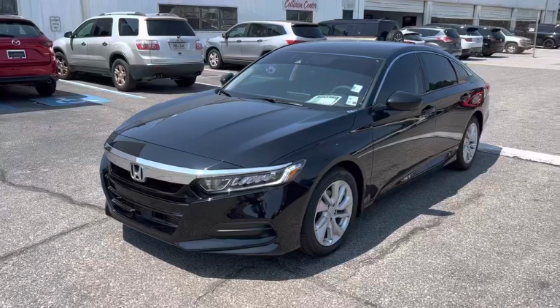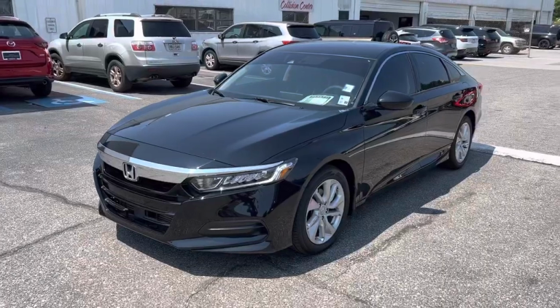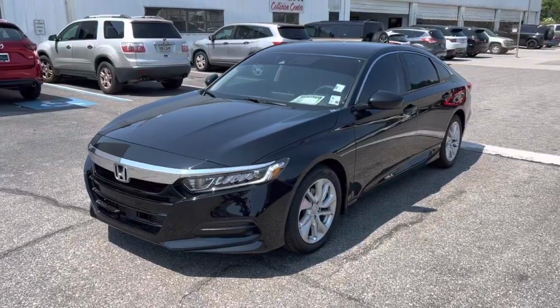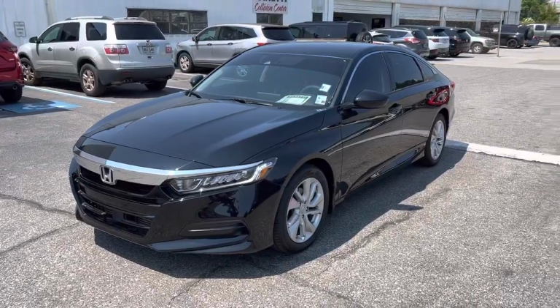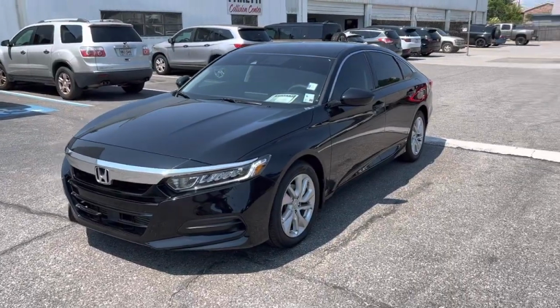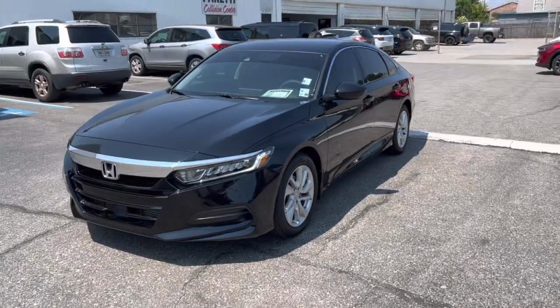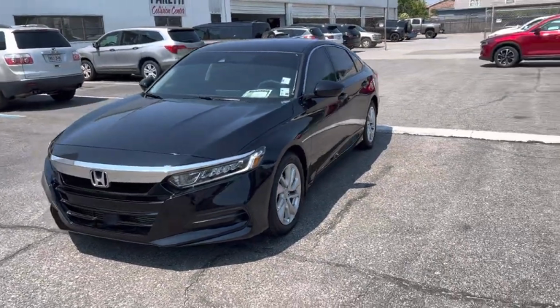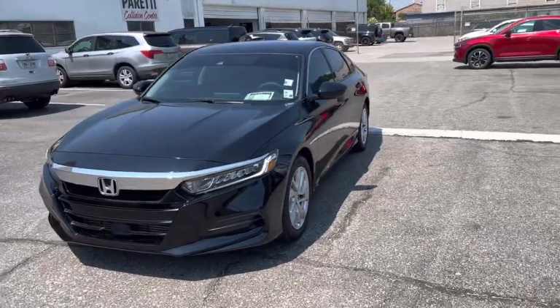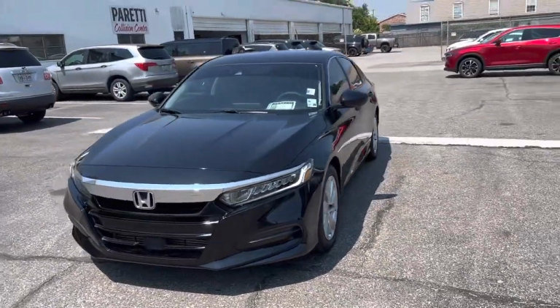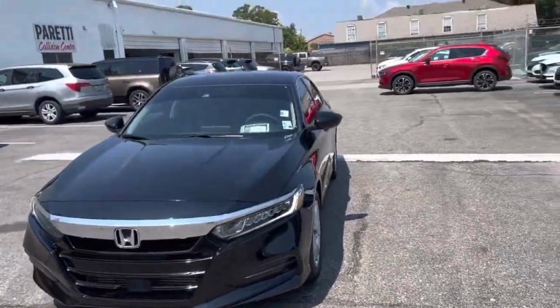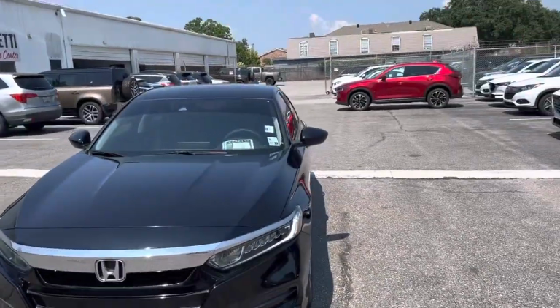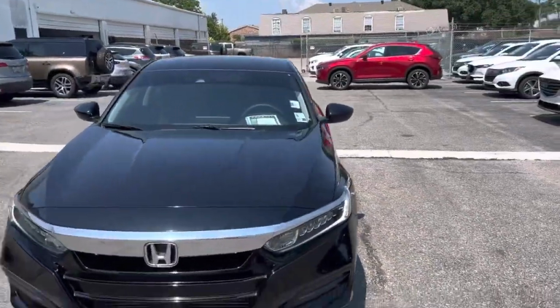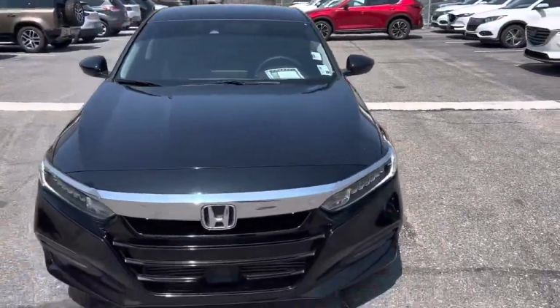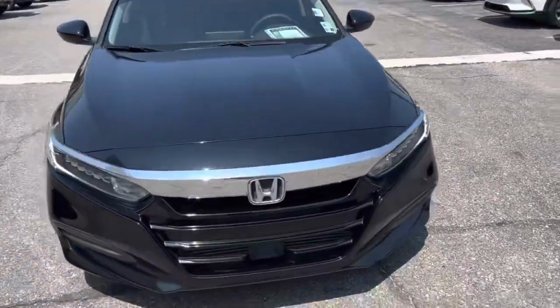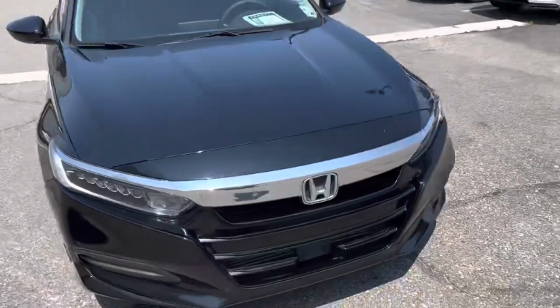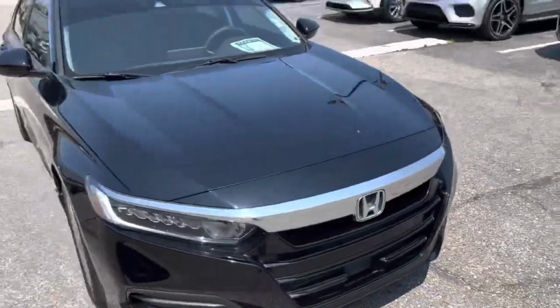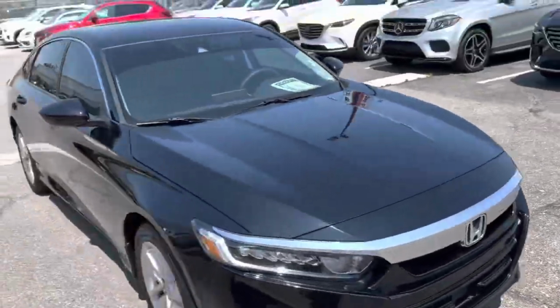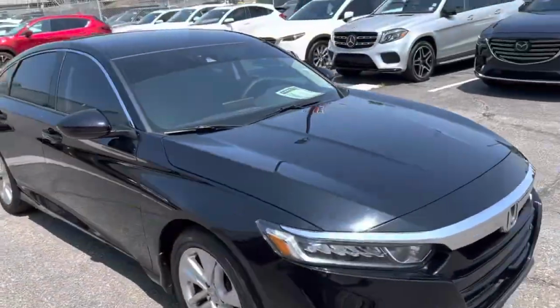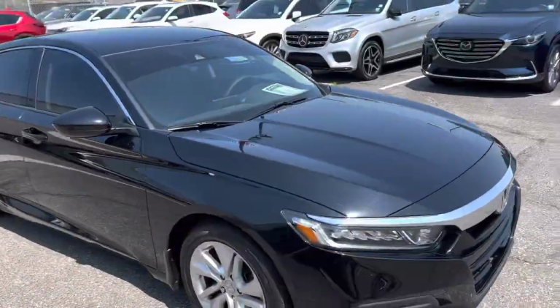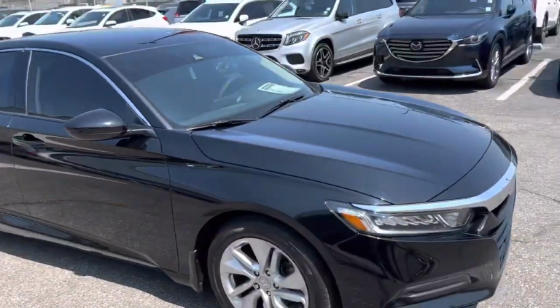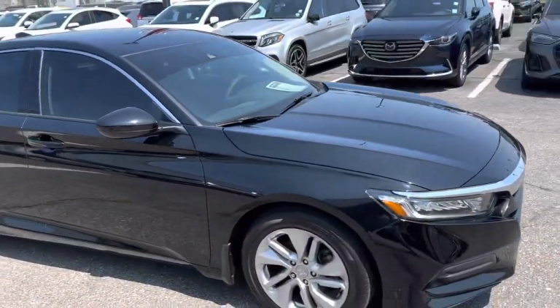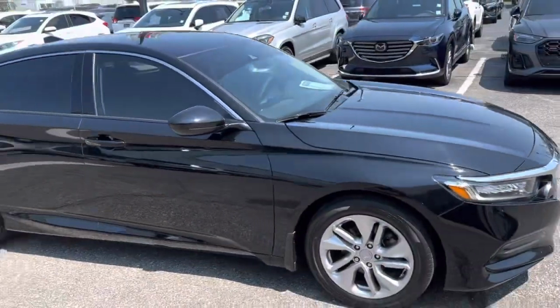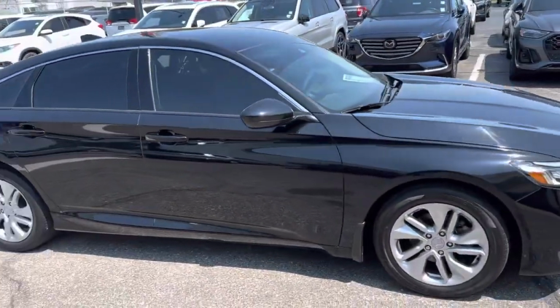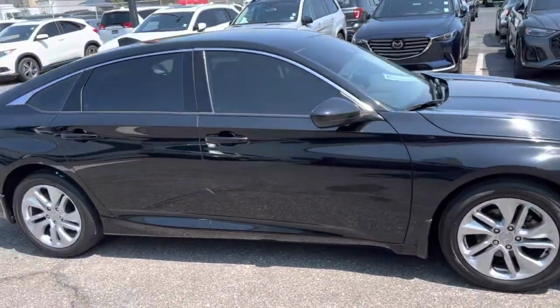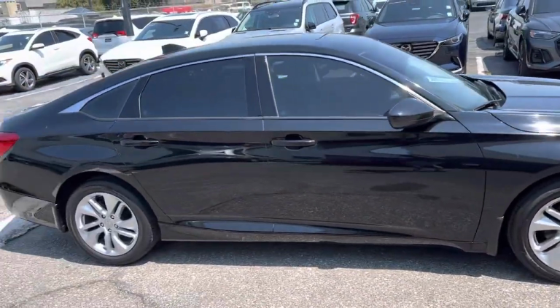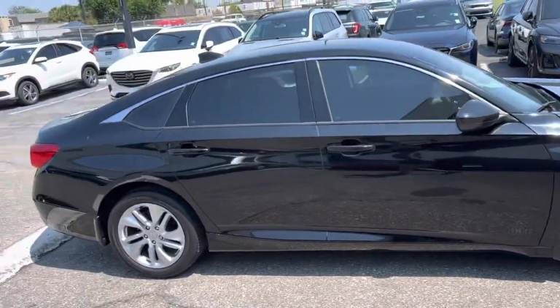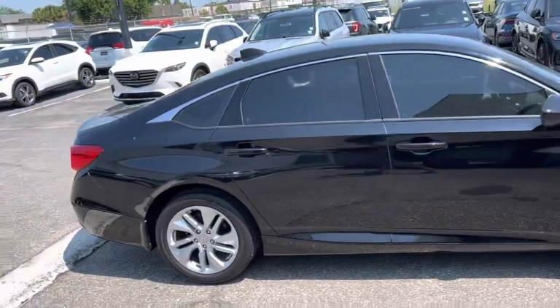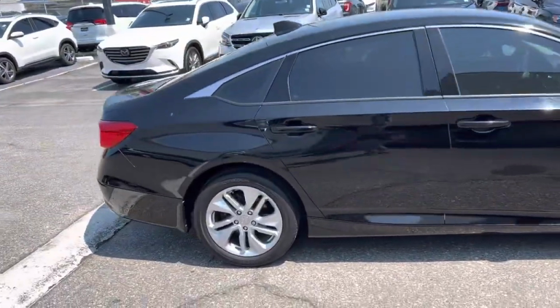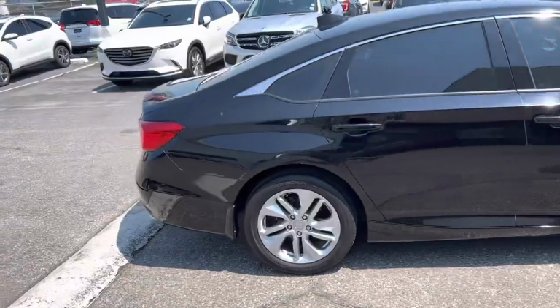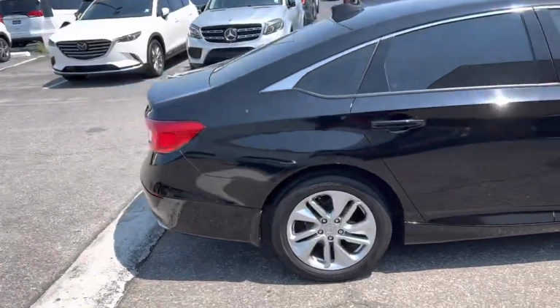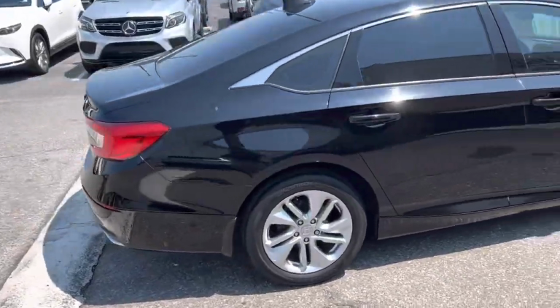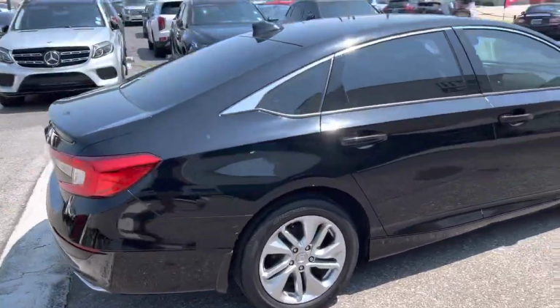Hey, how's it going? I'm here with the 2020 Honda Accord. It's in great shape. First glance, walking around, everything looks pretty darn good, right?